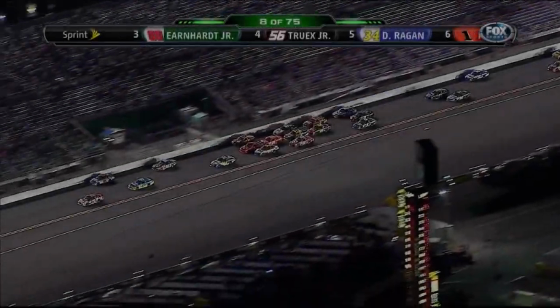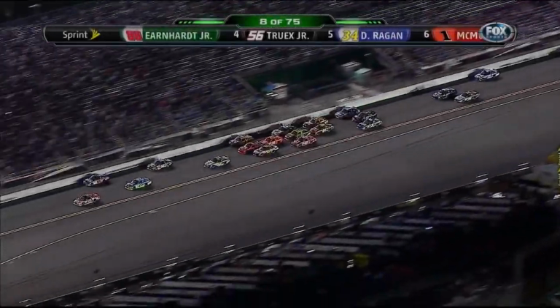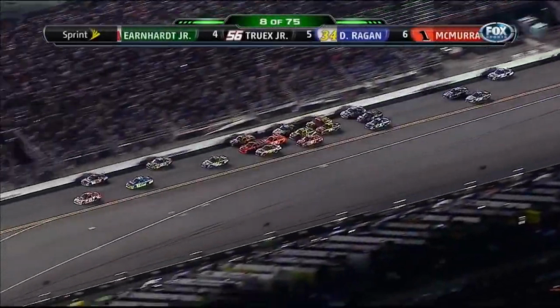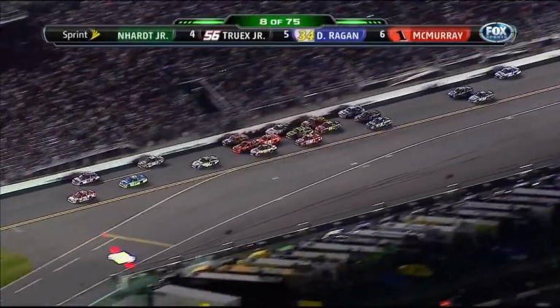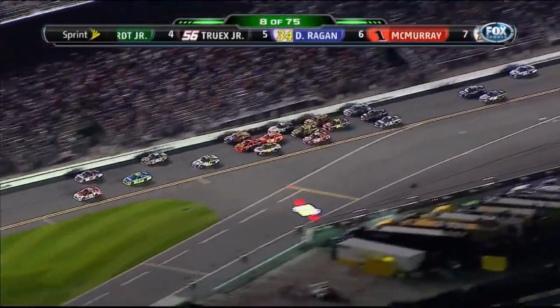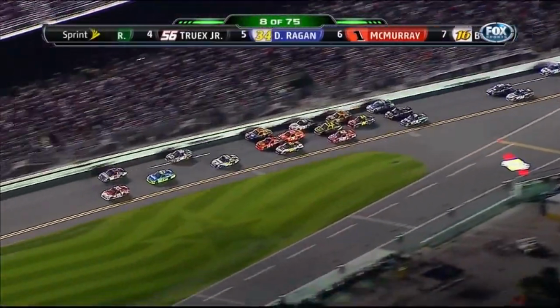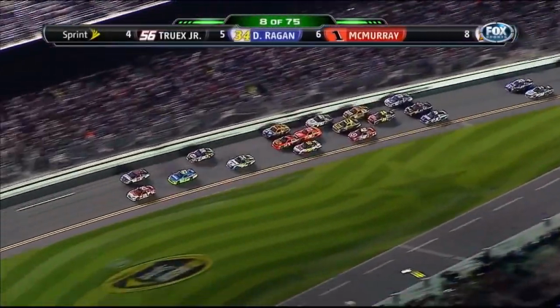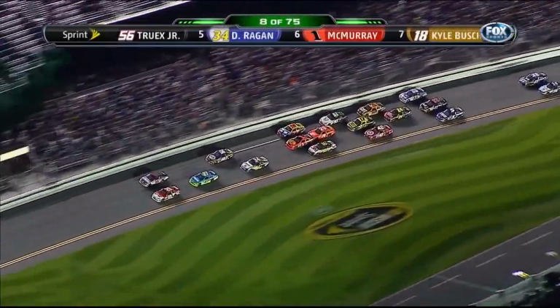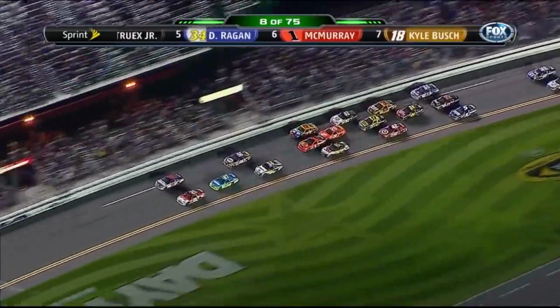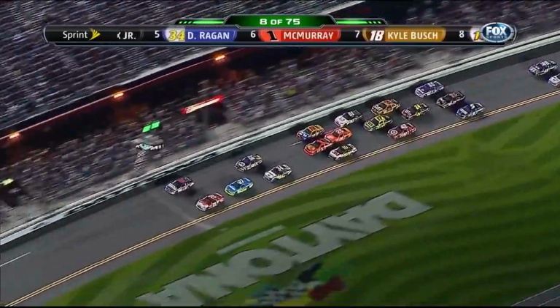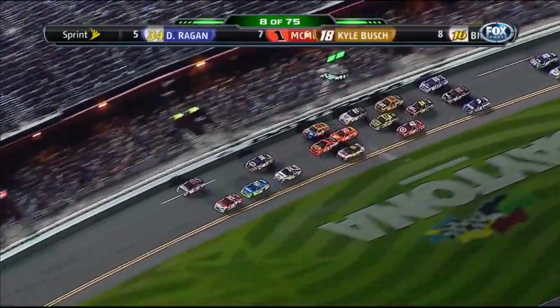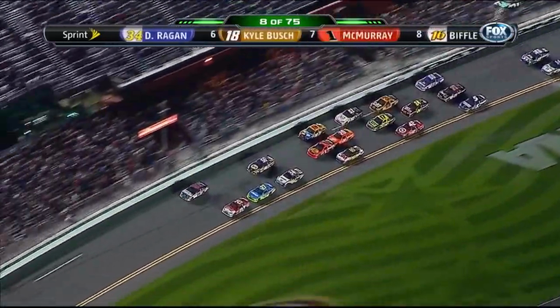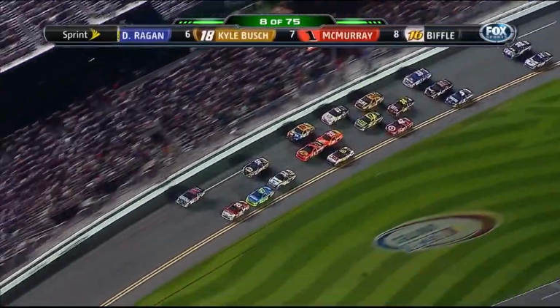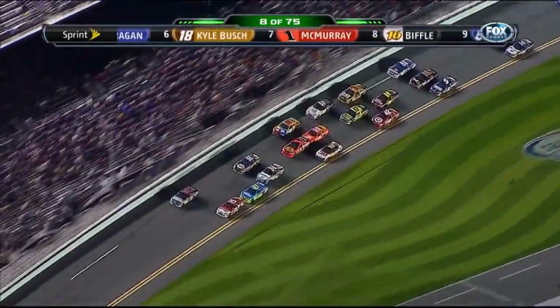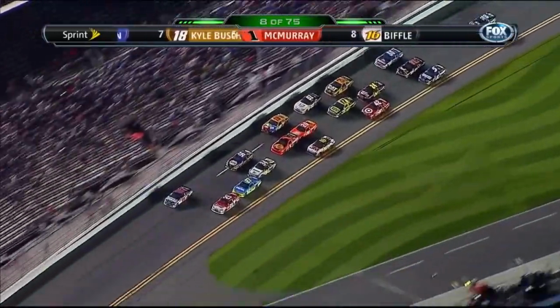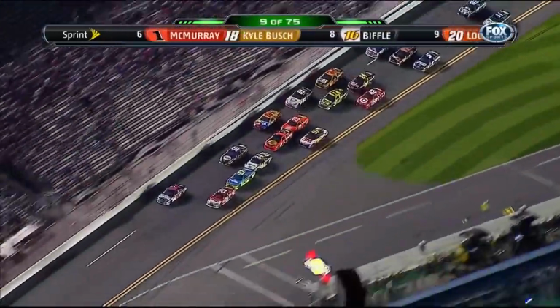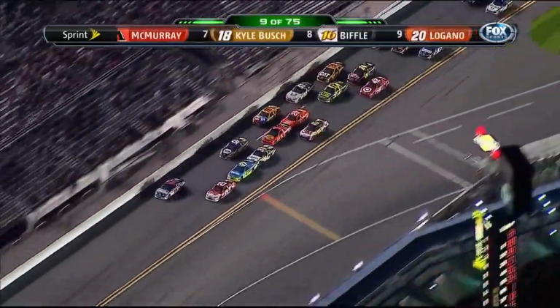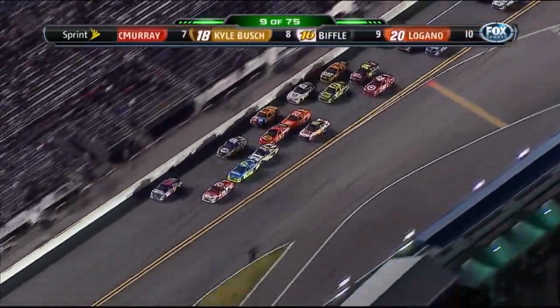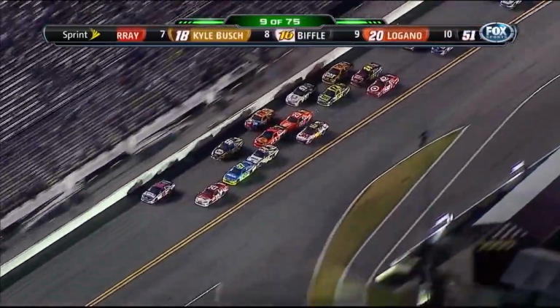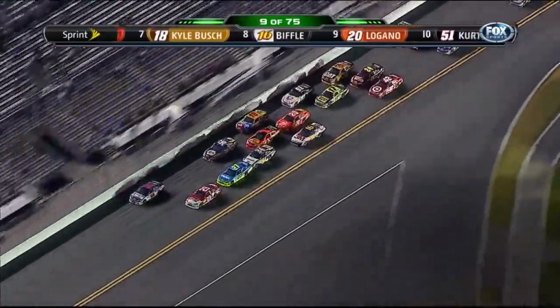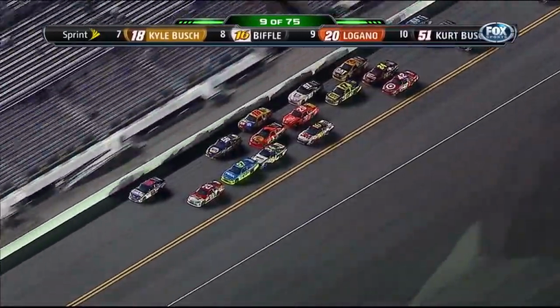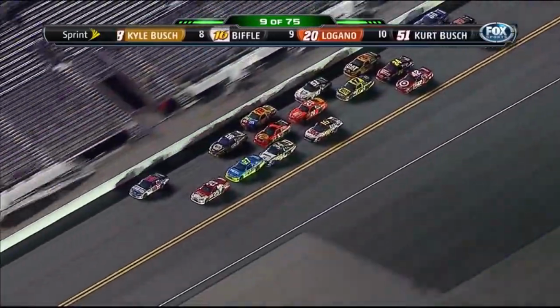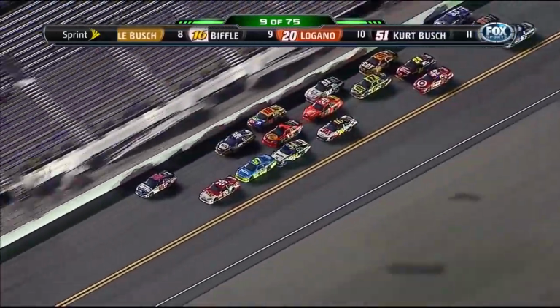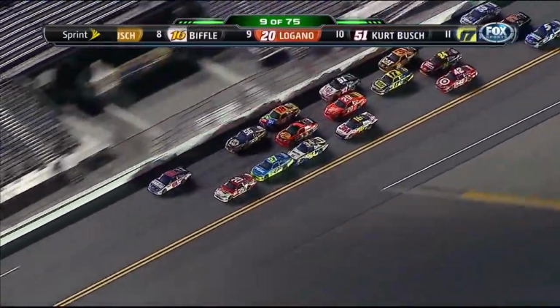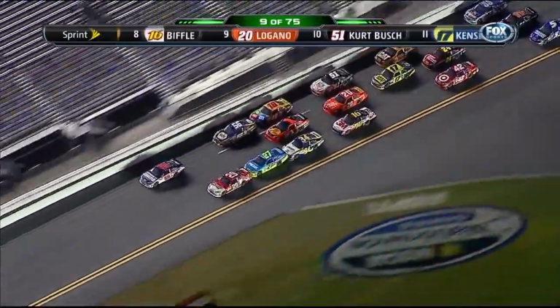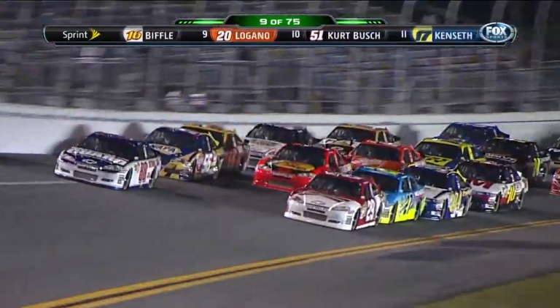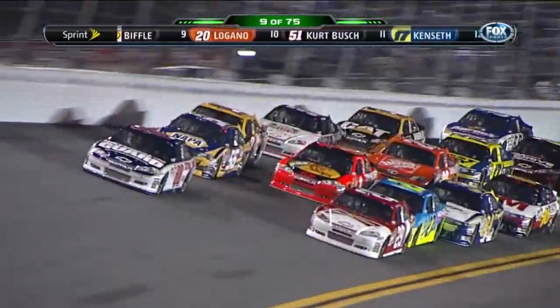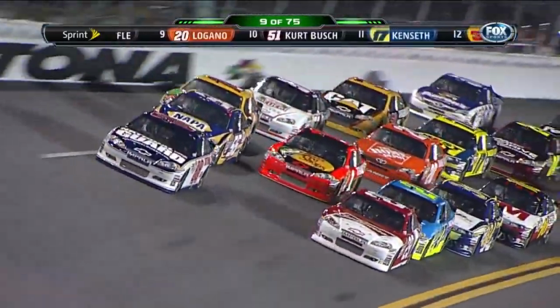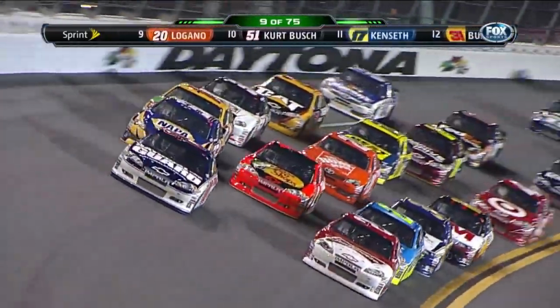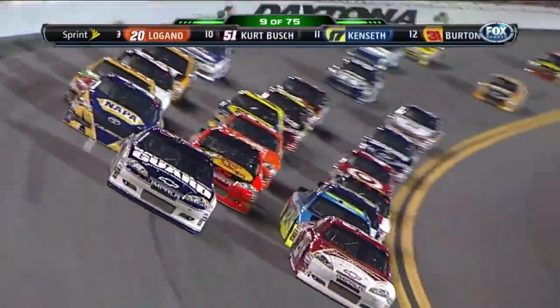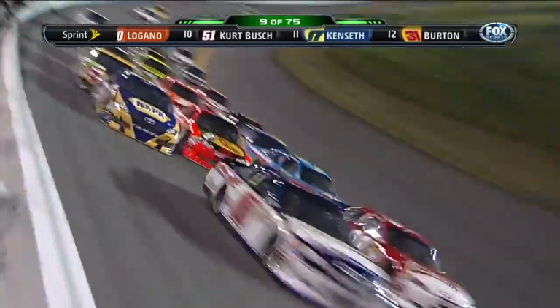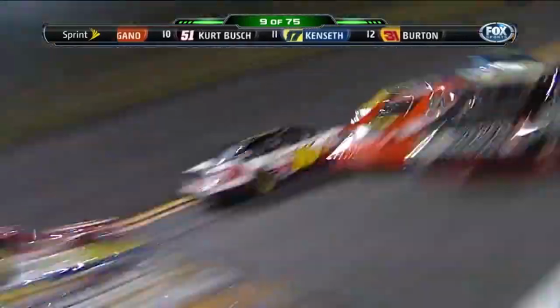Menard pushed Harvick down the back straightaway into the third turn, but he had to get off of him, and that opened the door for Dale Jr. to come right back. But one reason they have to do that is because these cars start overheating a lot quicker with the rule package that we have right now.